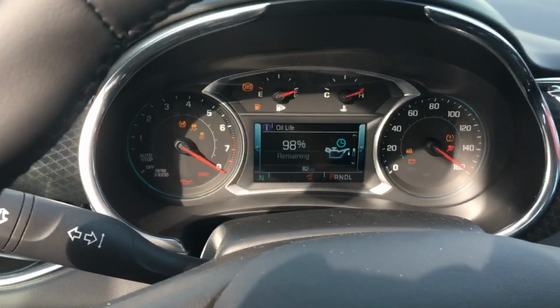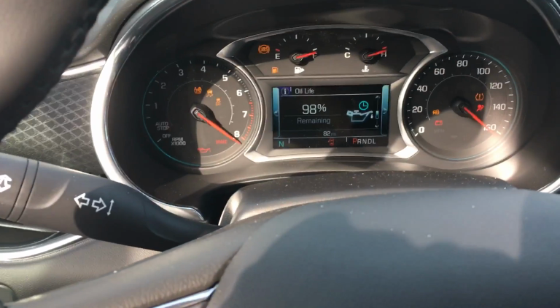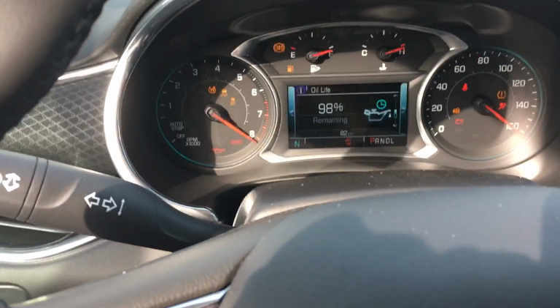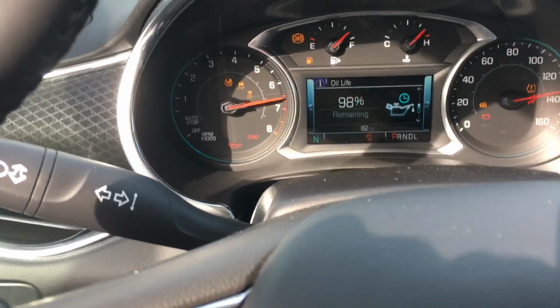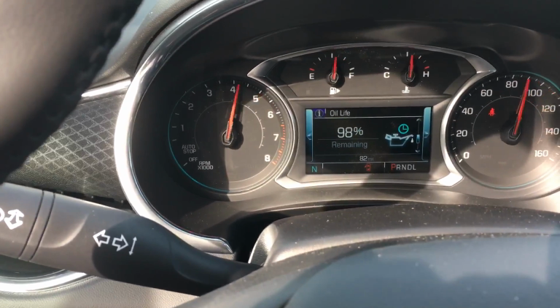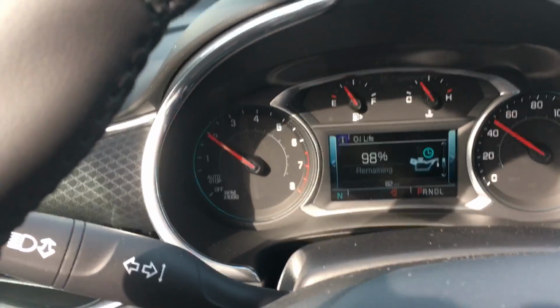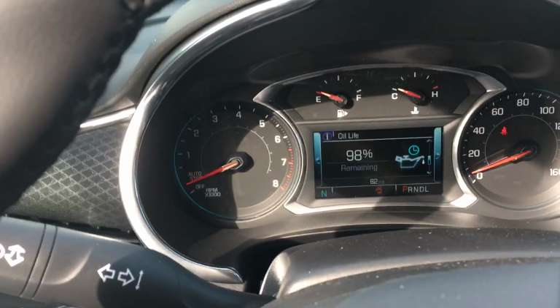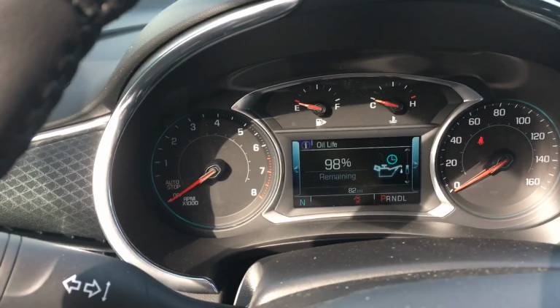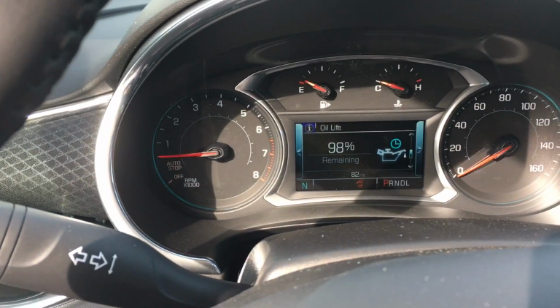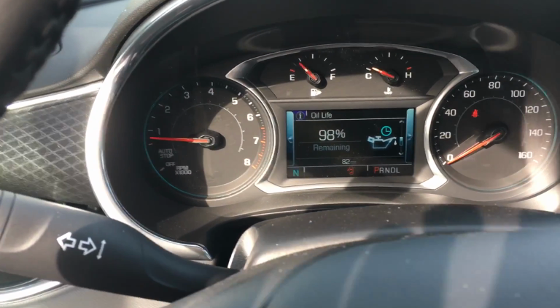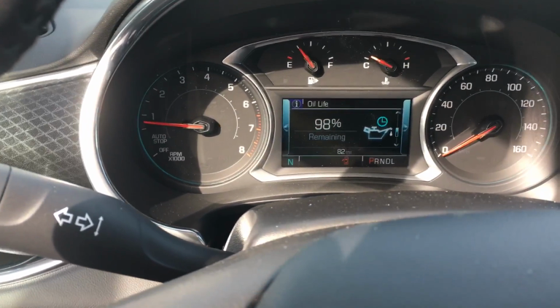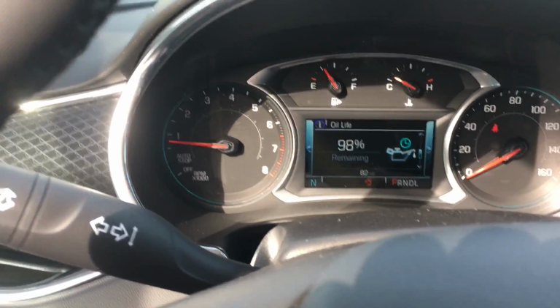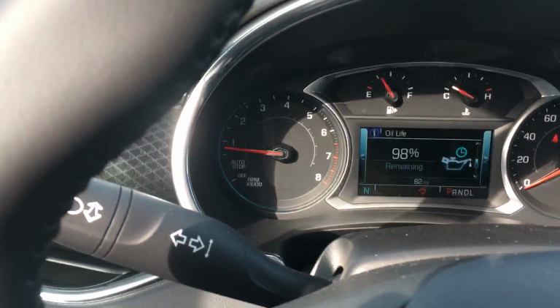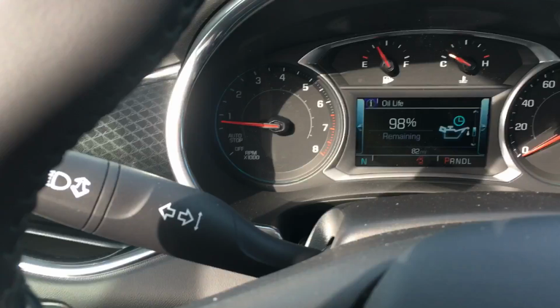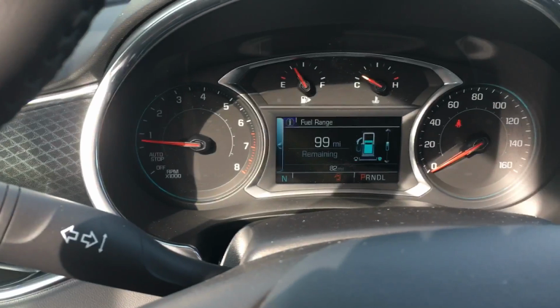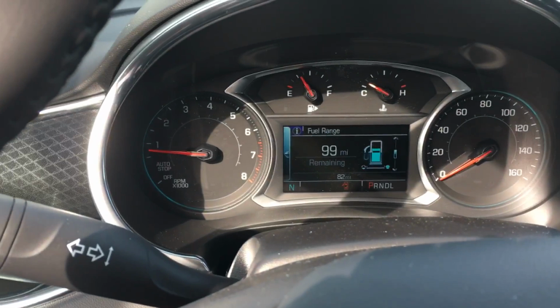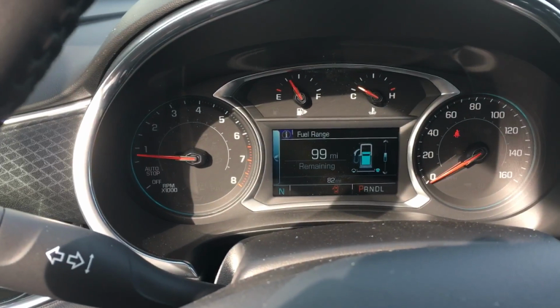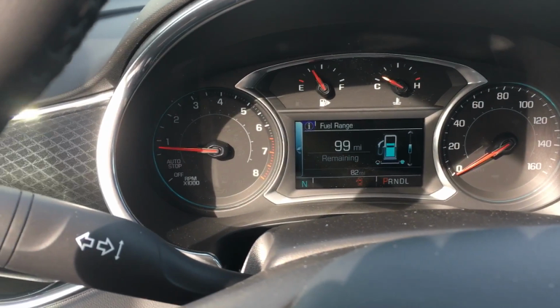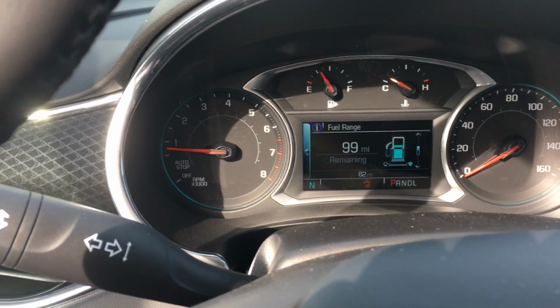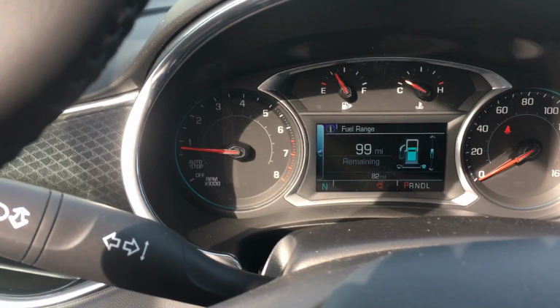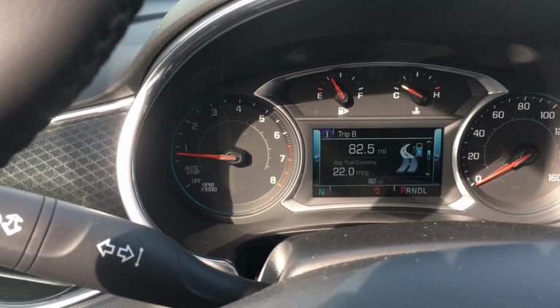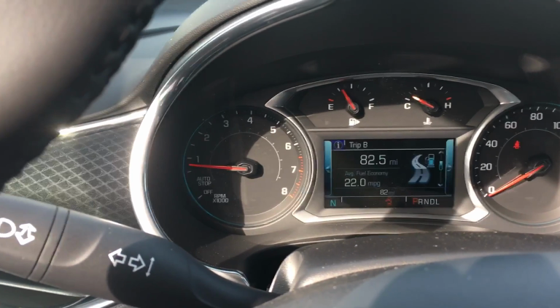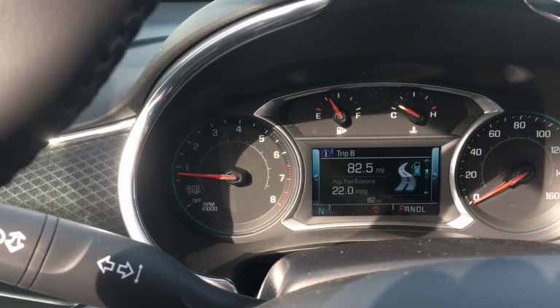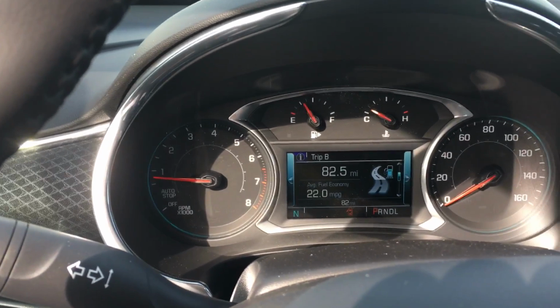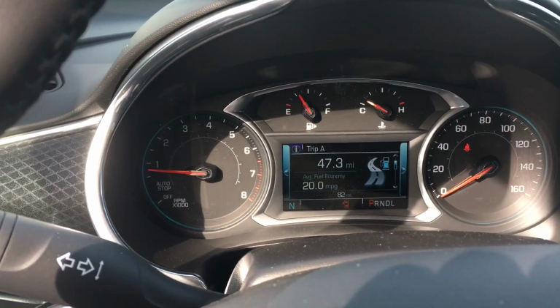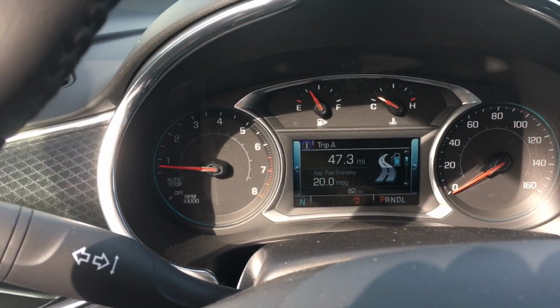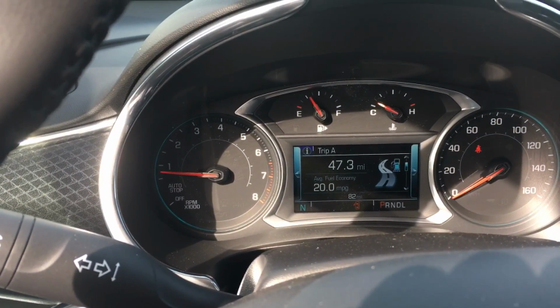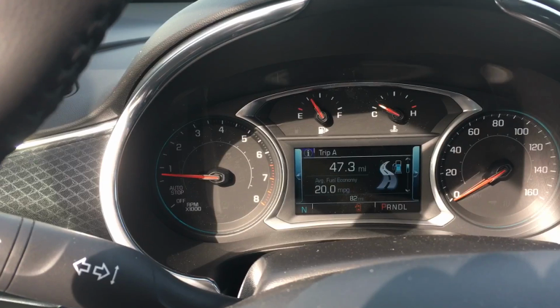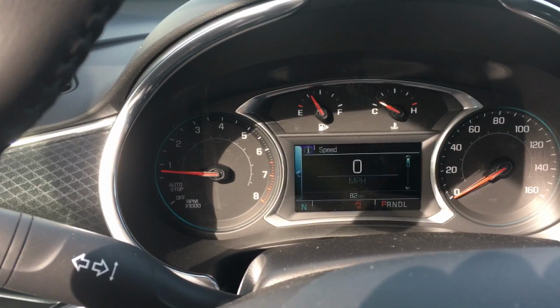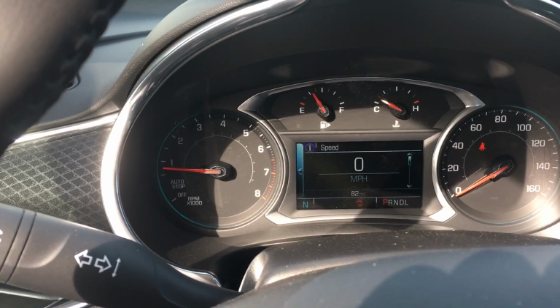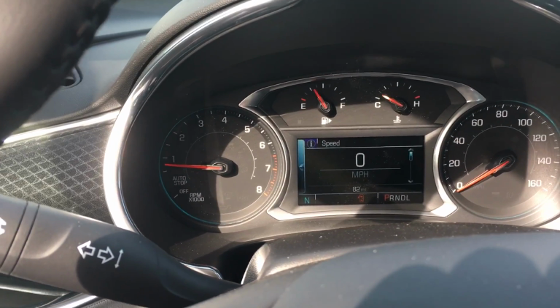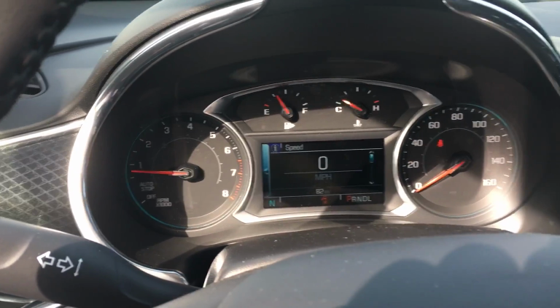There you go — you got all your readings. Your settings right here, you got your oil life, your miles remaining in gas, your trip odometer, your fuel economy, and then your speed.